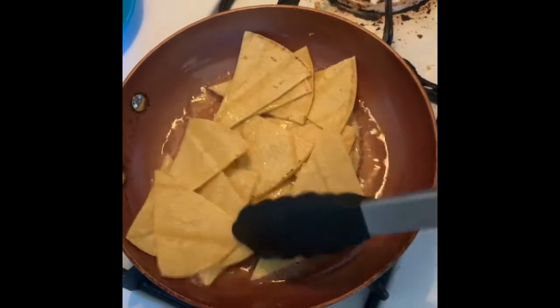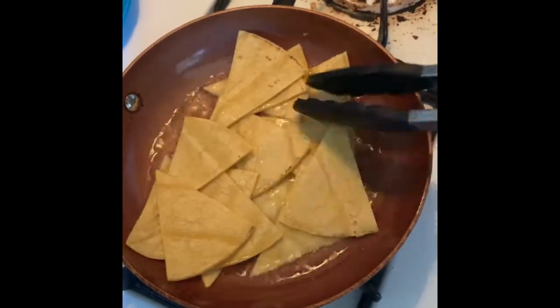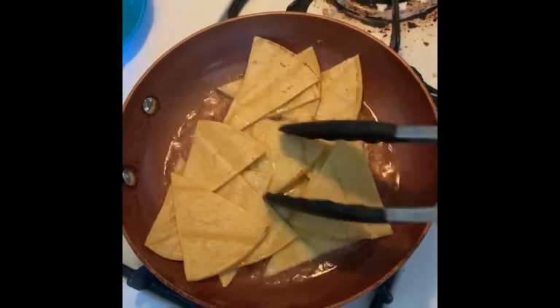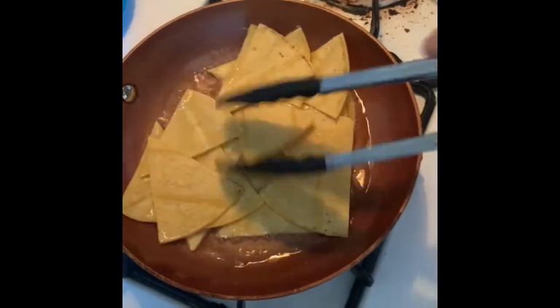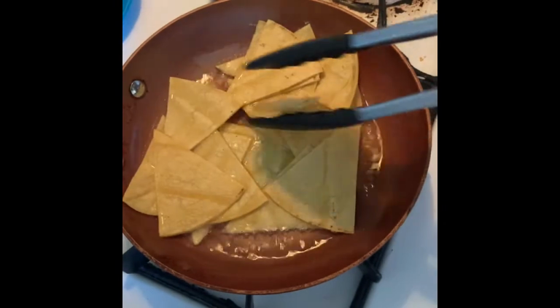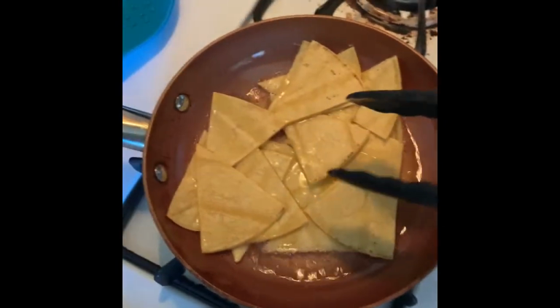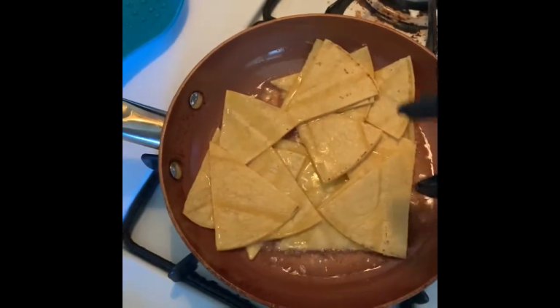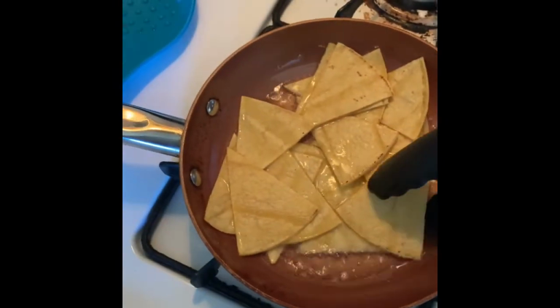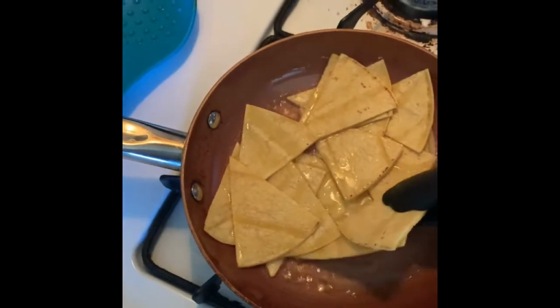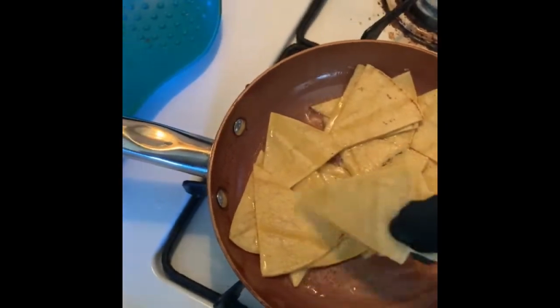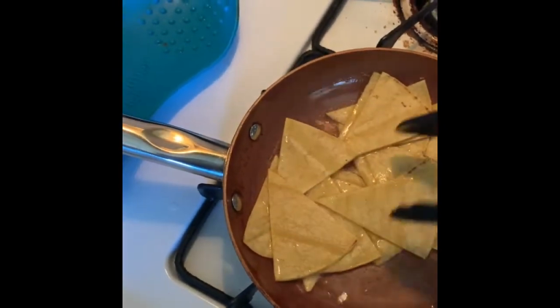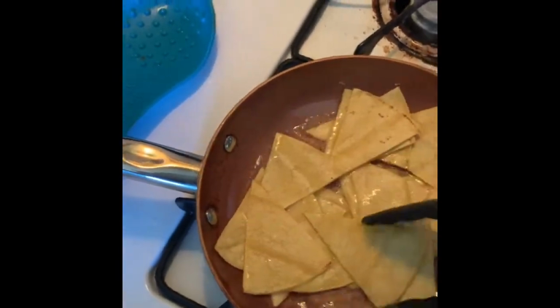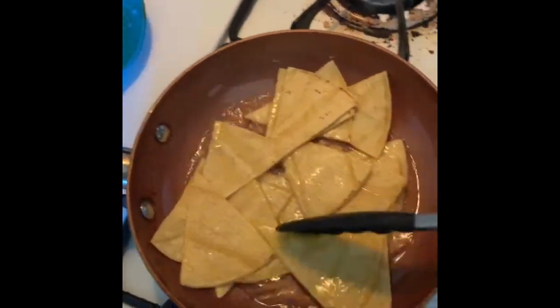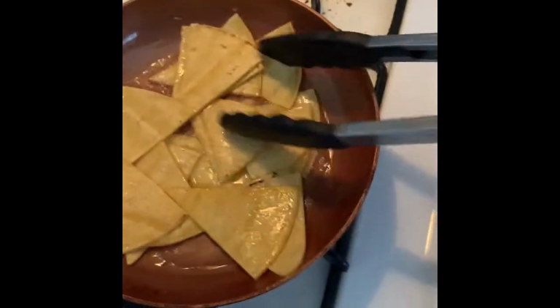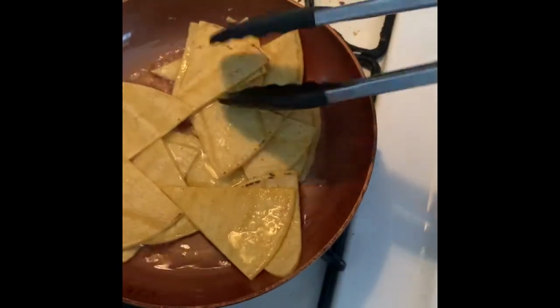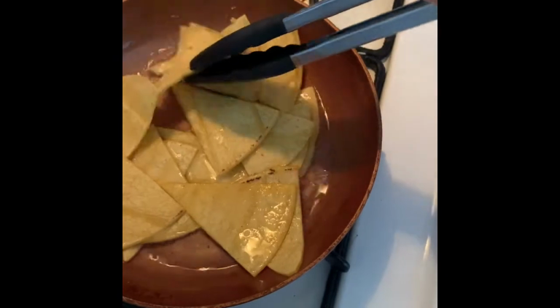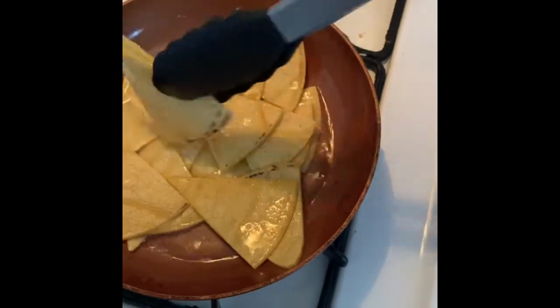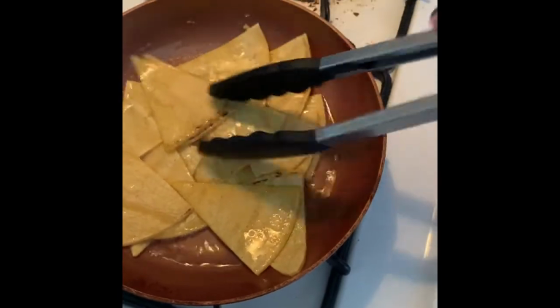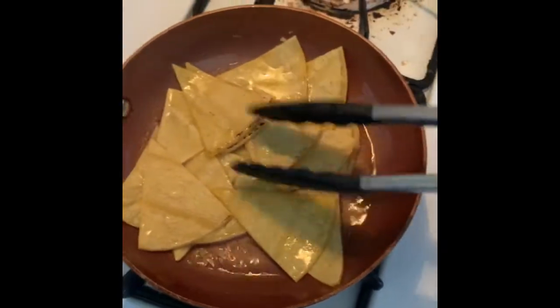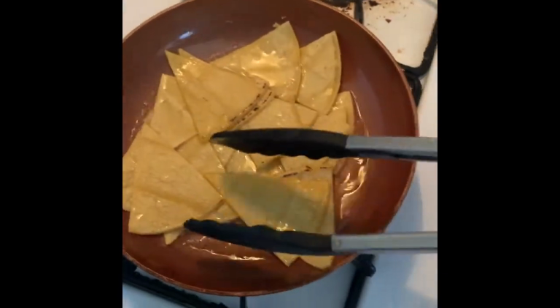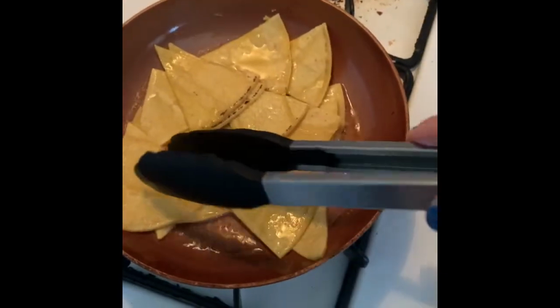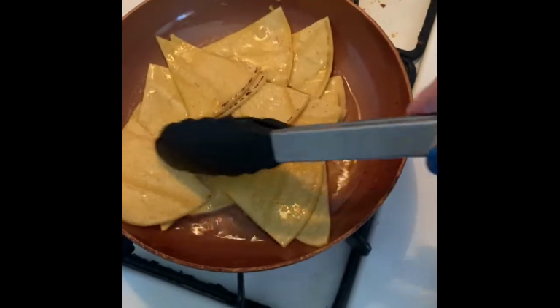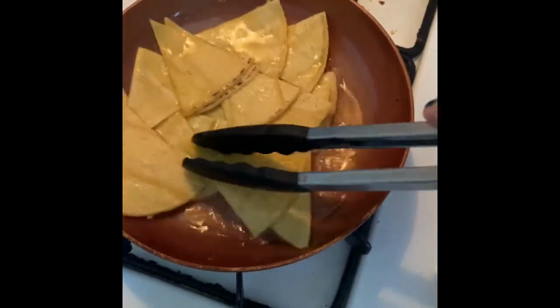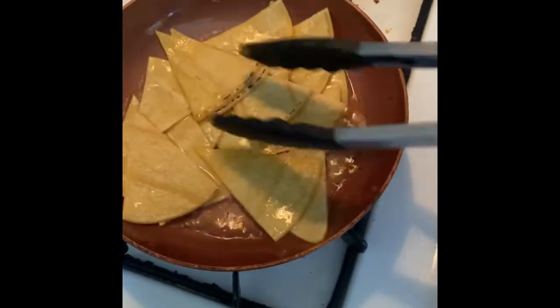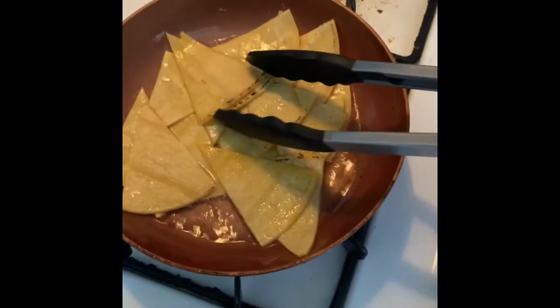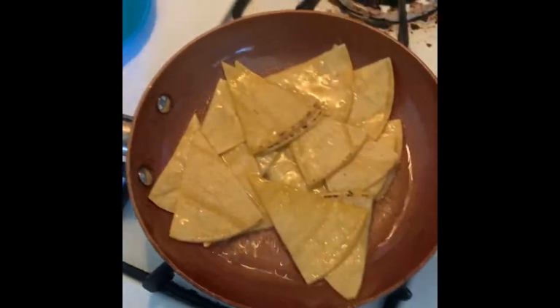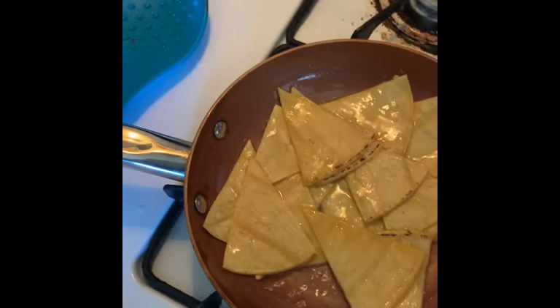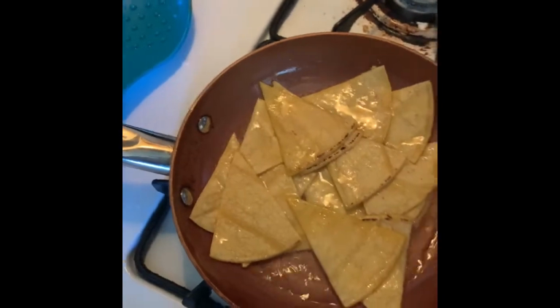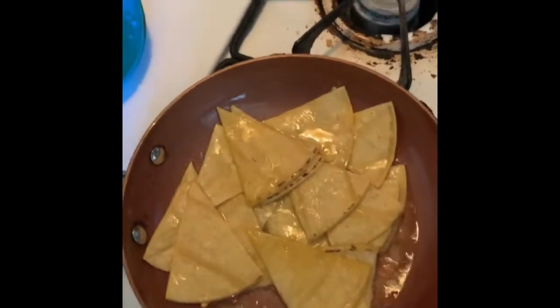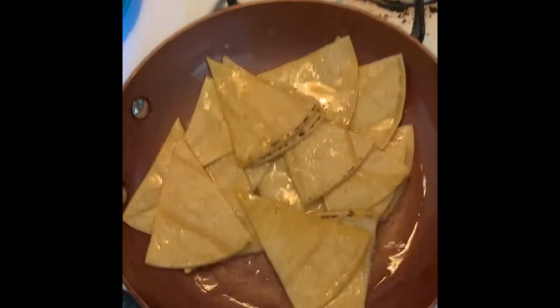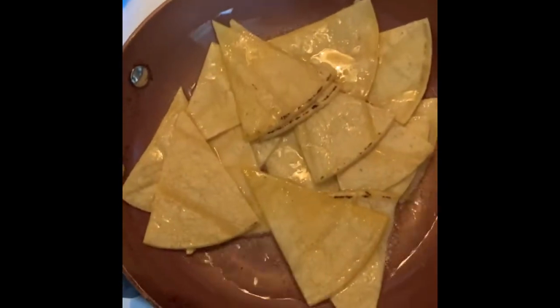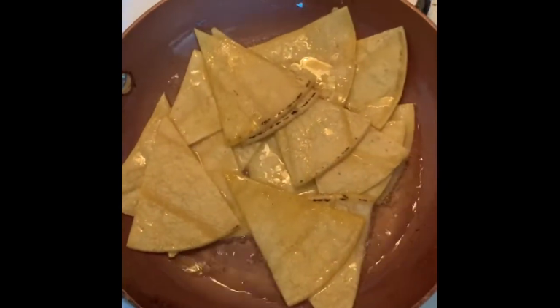Mix them around — you don't want them to be too crunchy or too soggy either. Just as long as they have a little golden brown to it, it's fine.